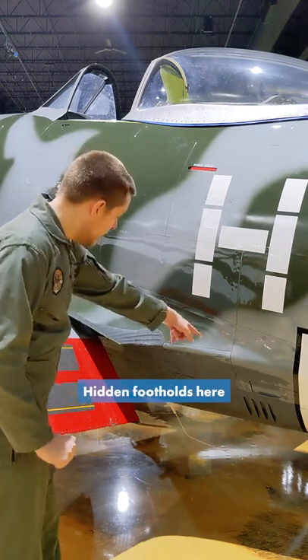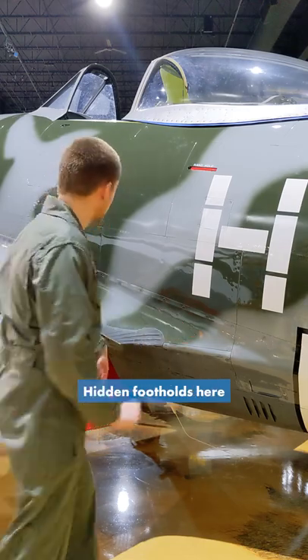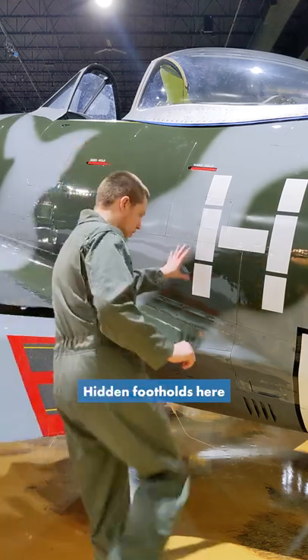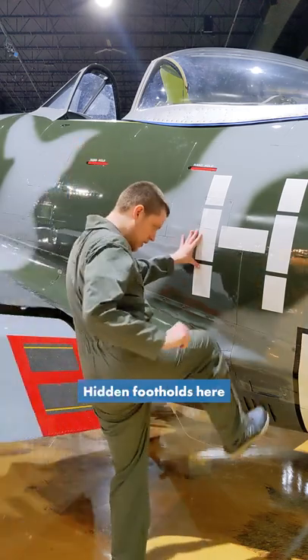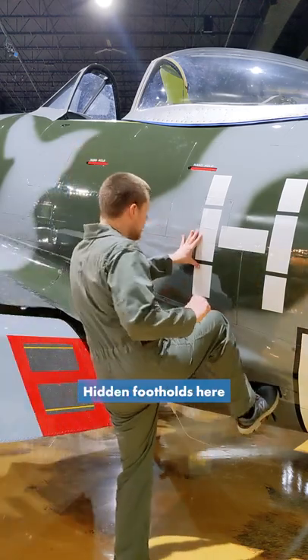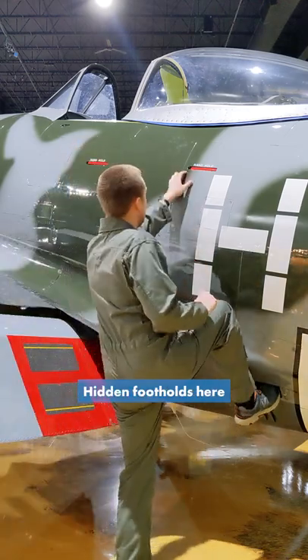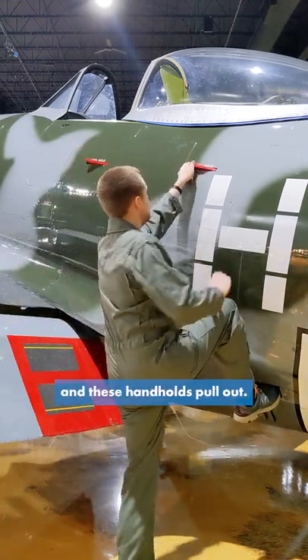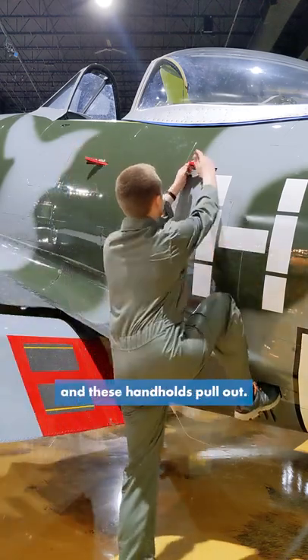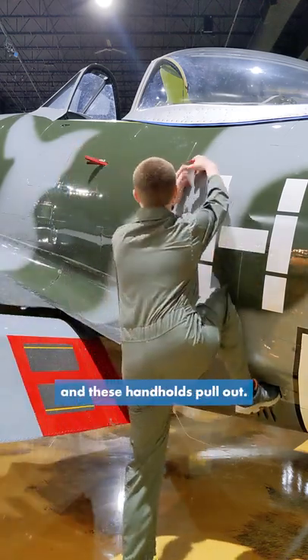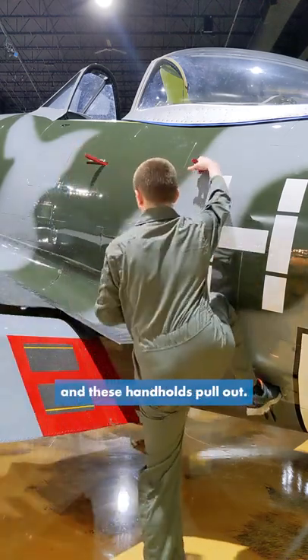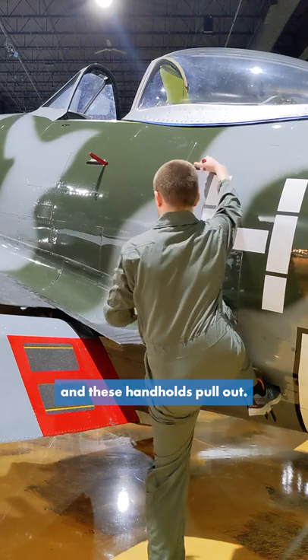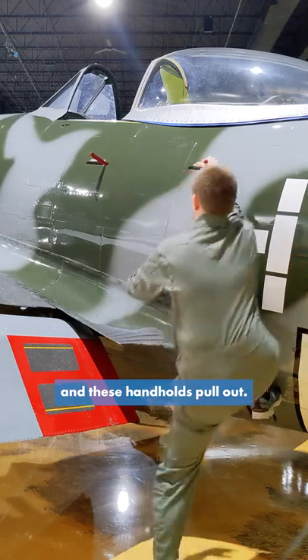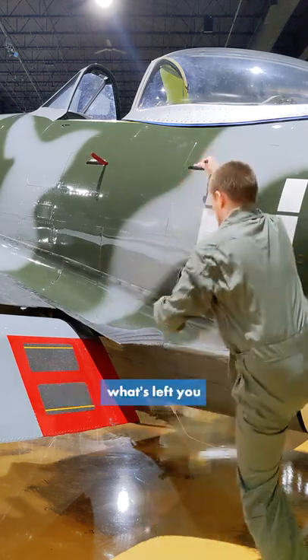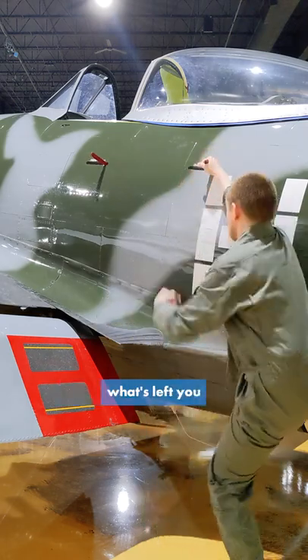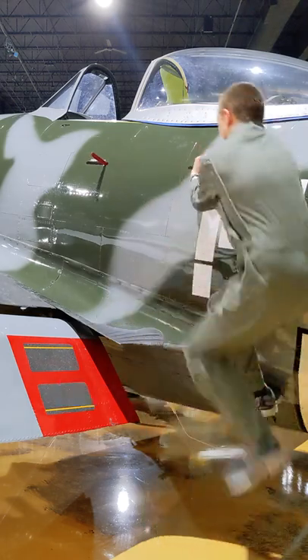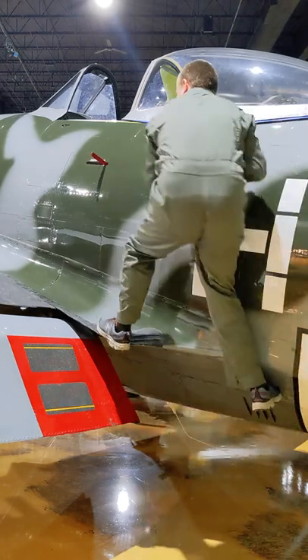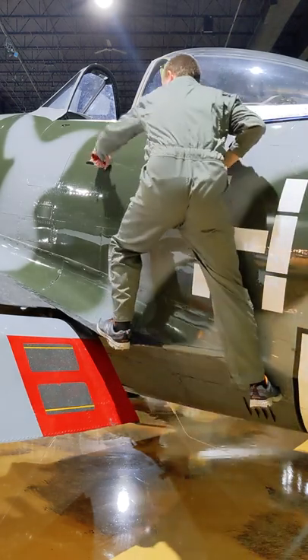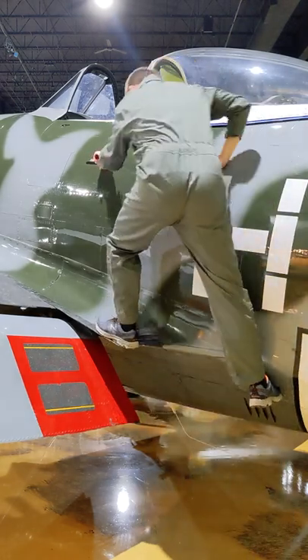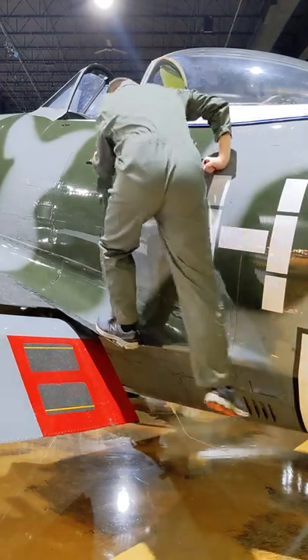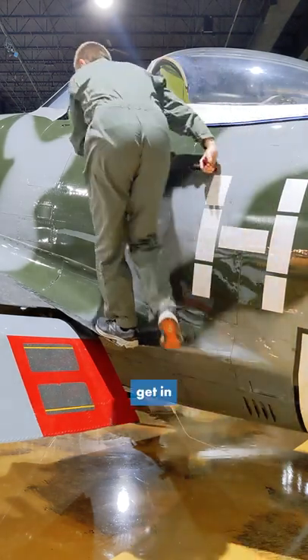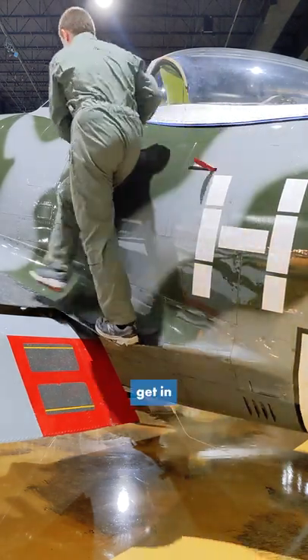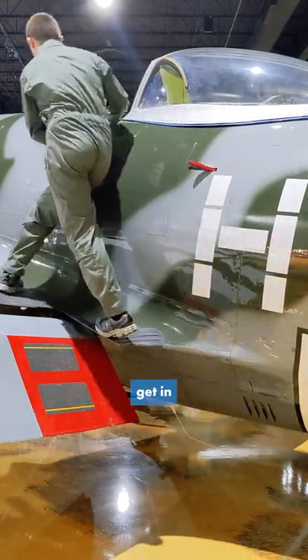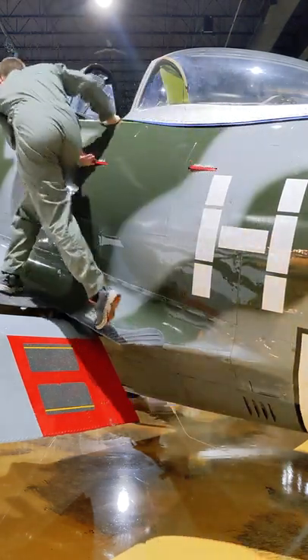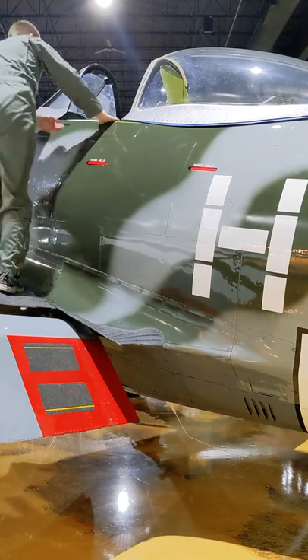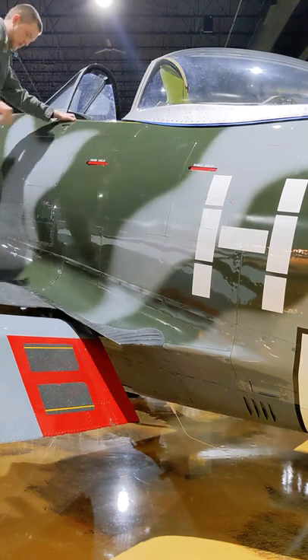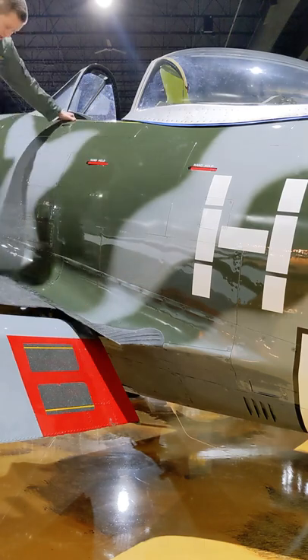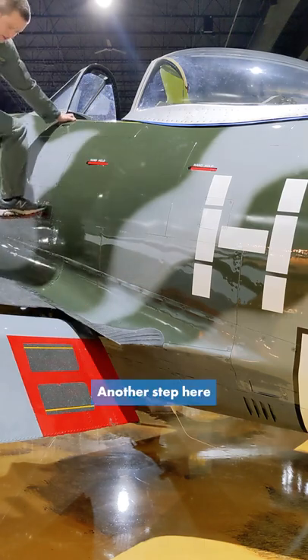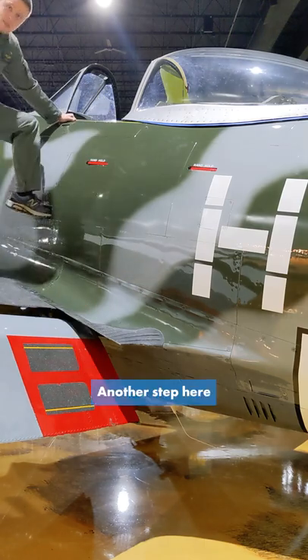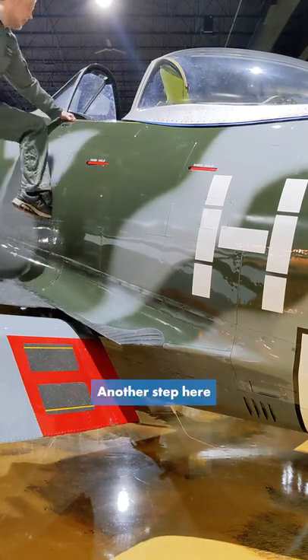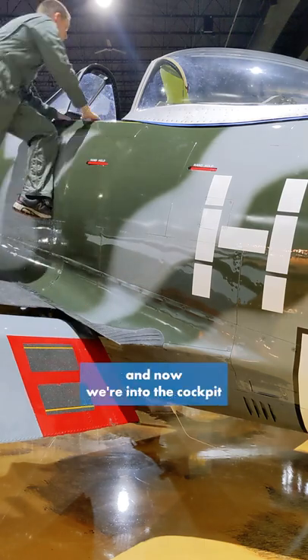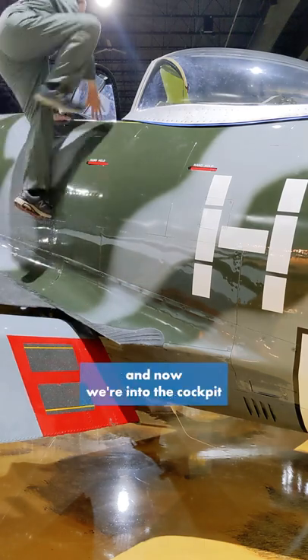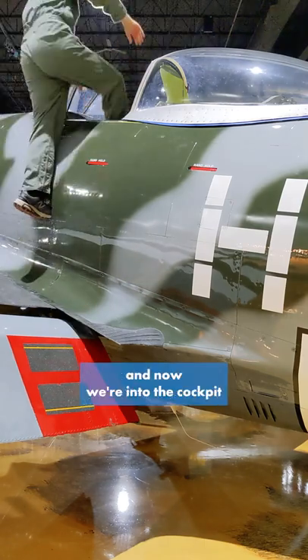Hidden foothold here, and these handholds pull out, which let you get in. Another step here, and now we're ready to go up there.